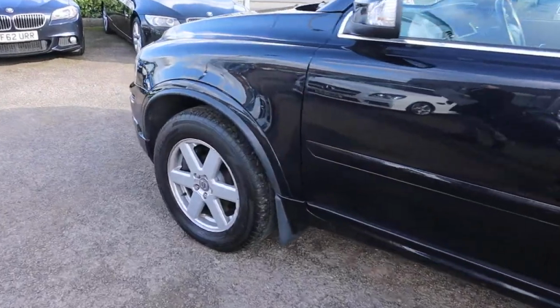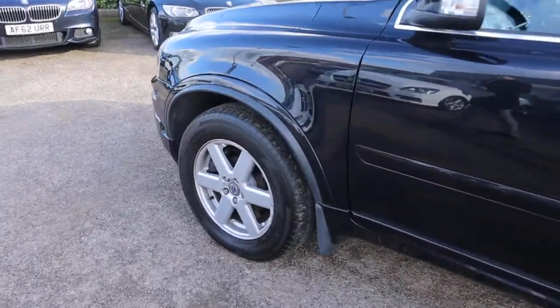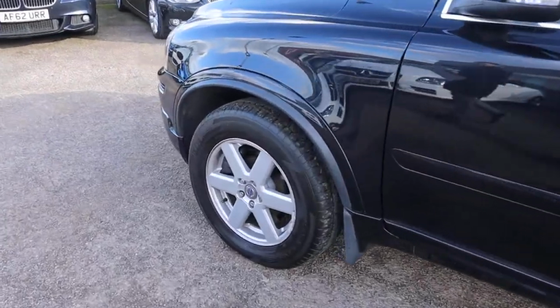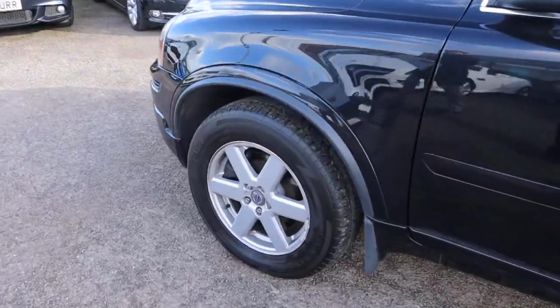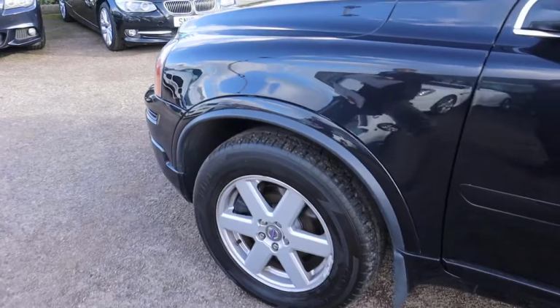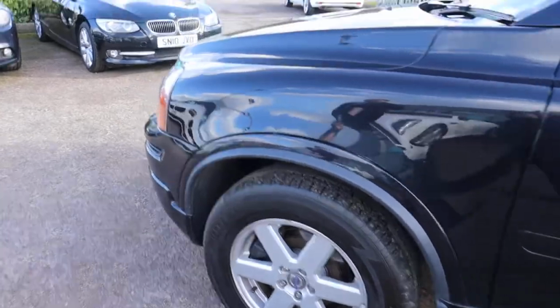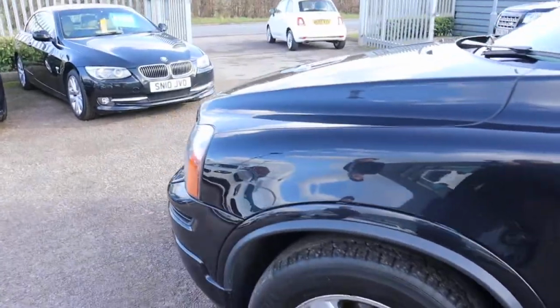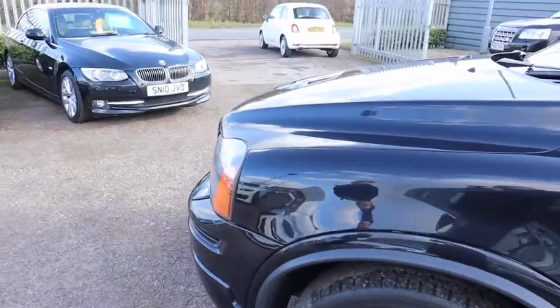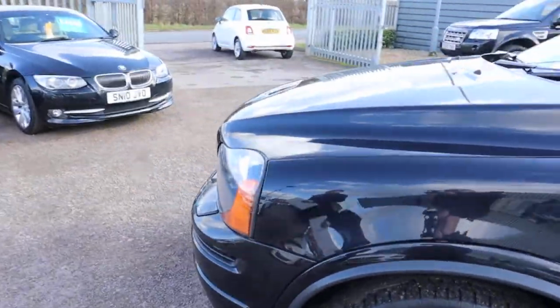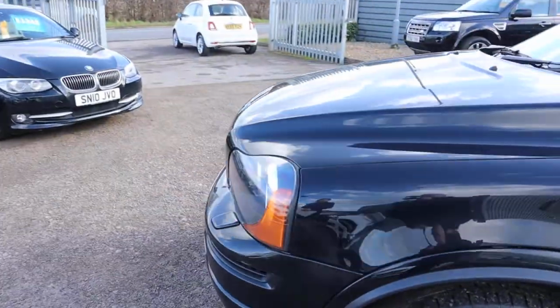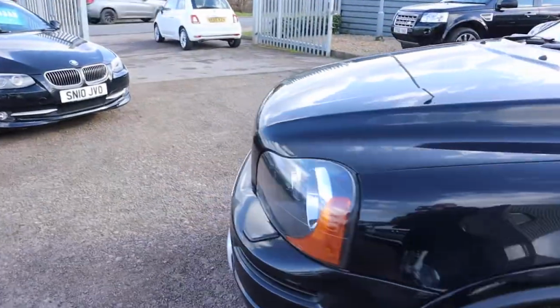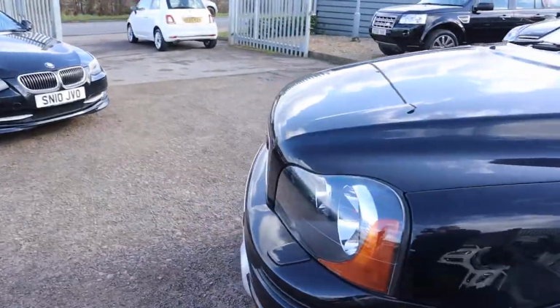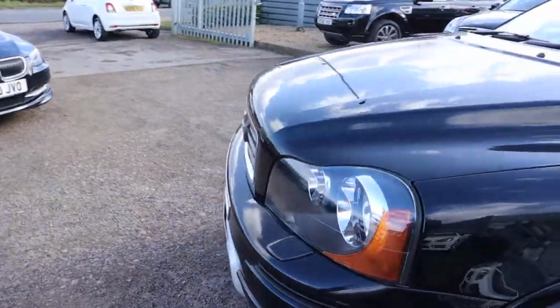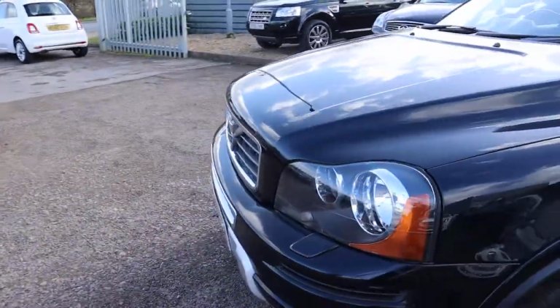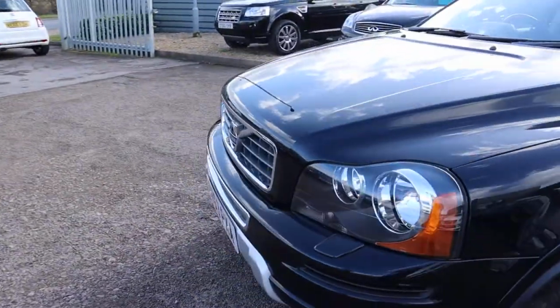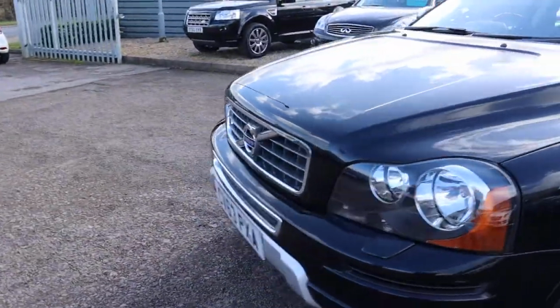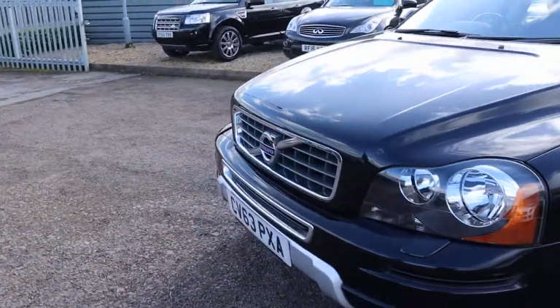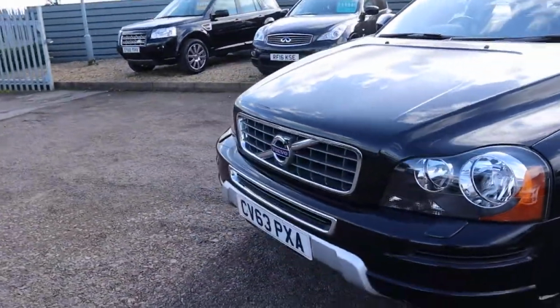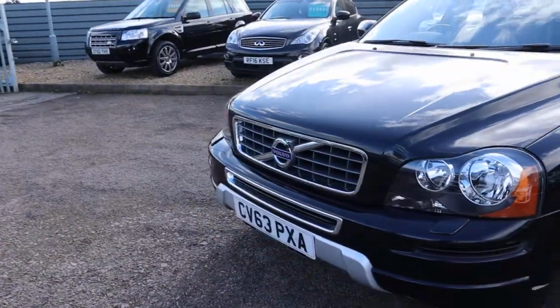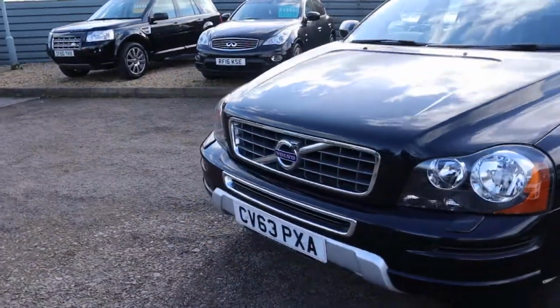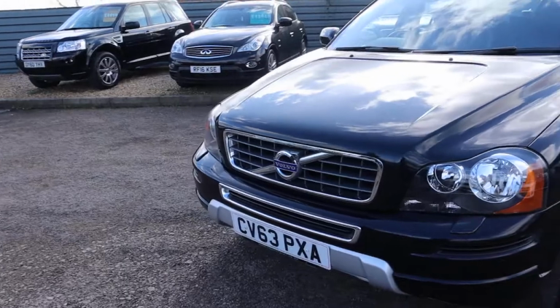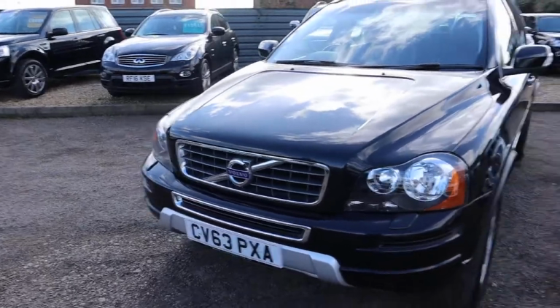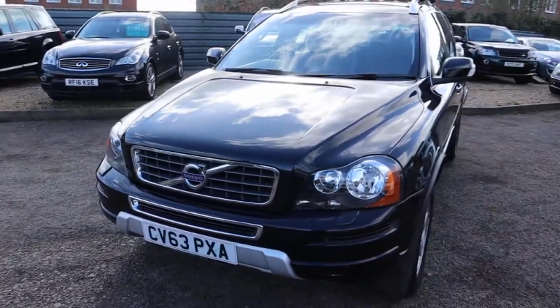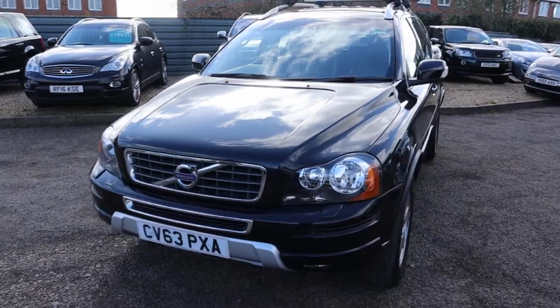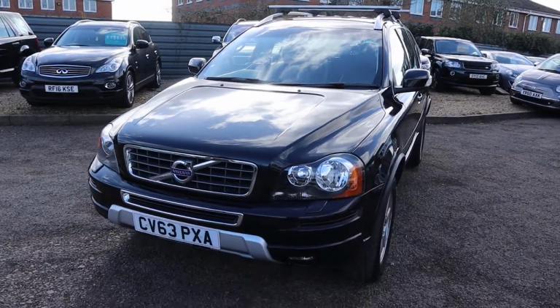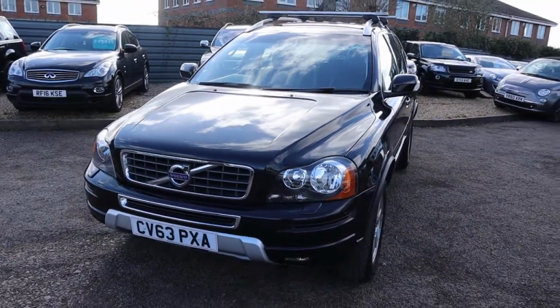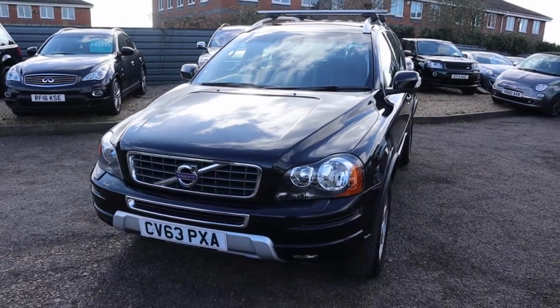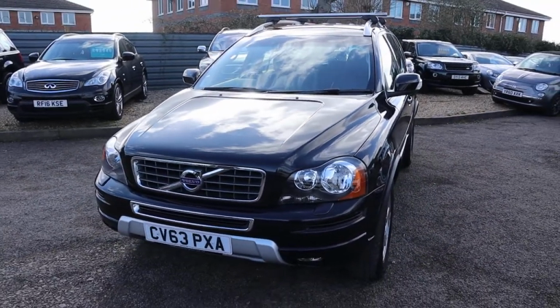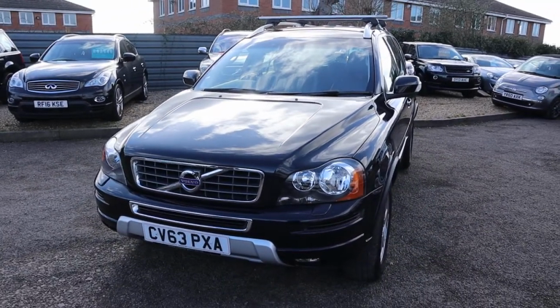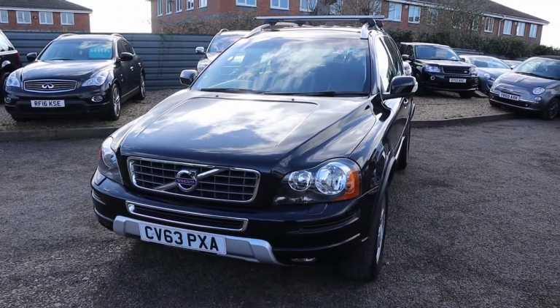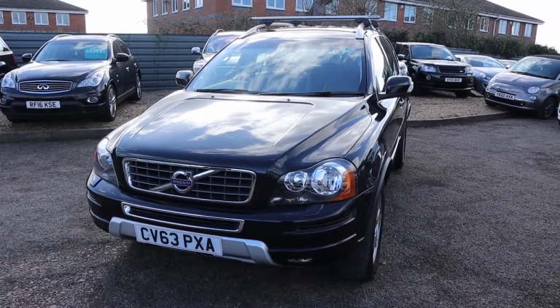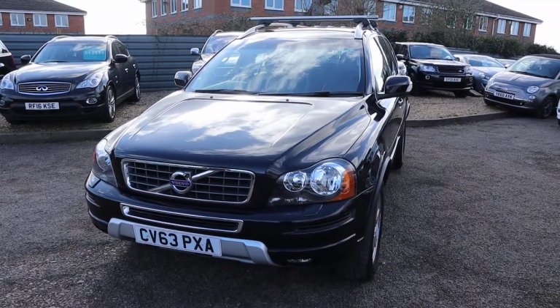Alloy wheels in lovely condition, front of the car is exceptionally beautiful, and you've got your roof rails on top there as well.